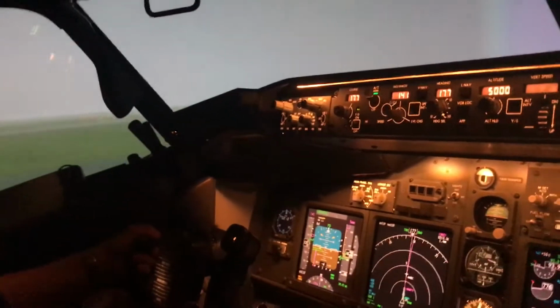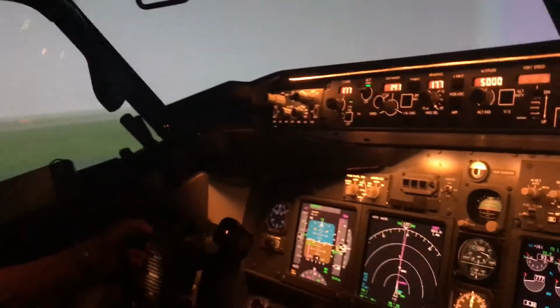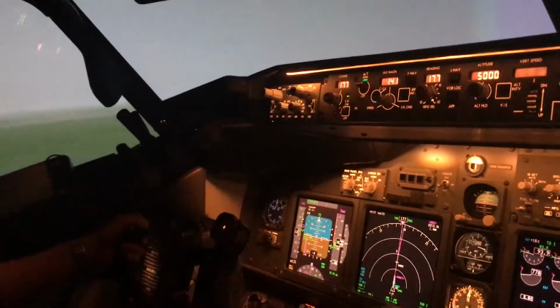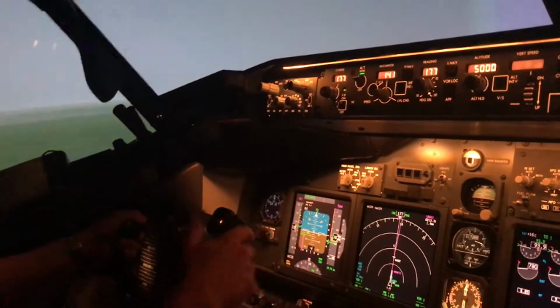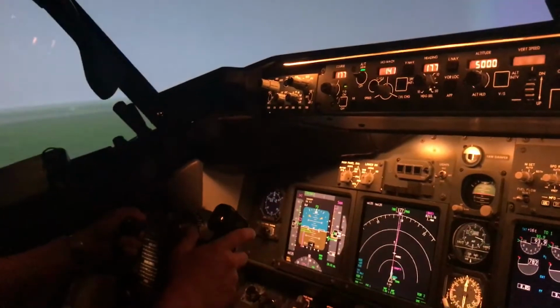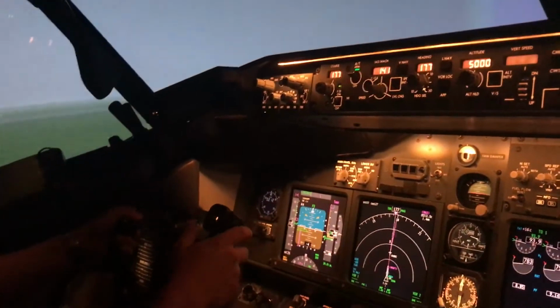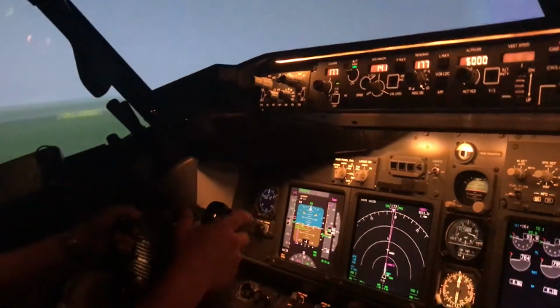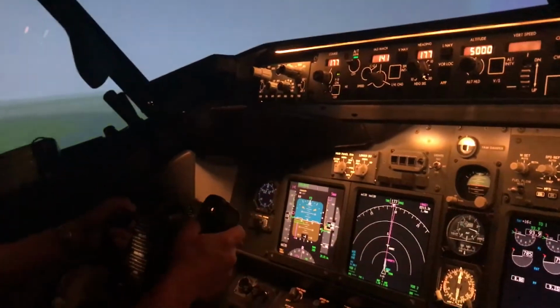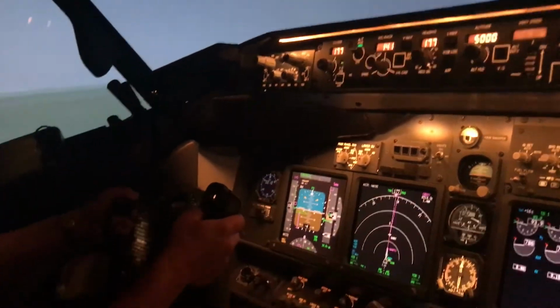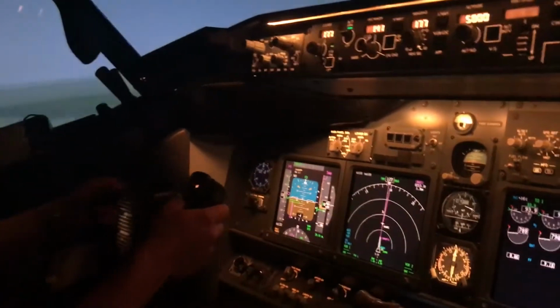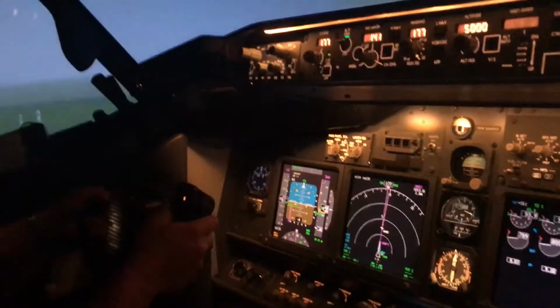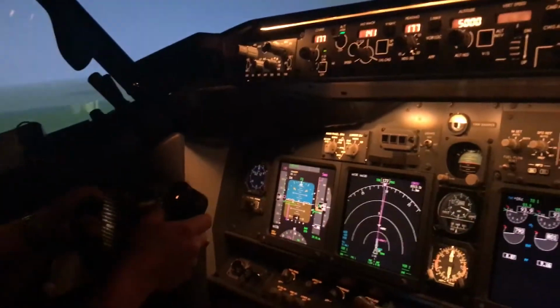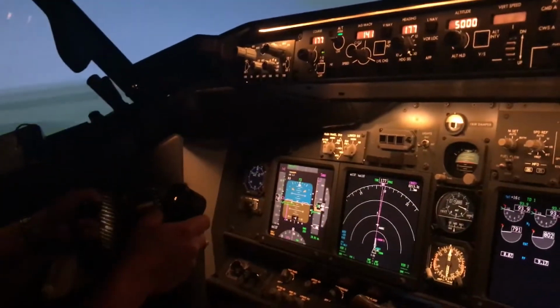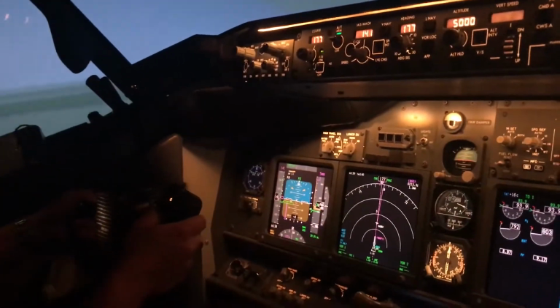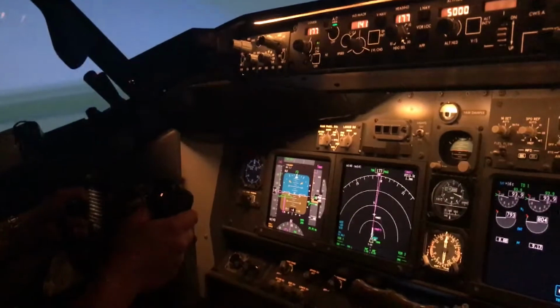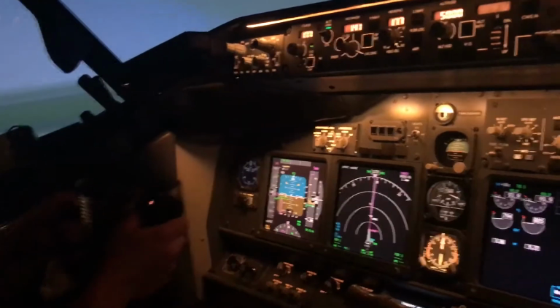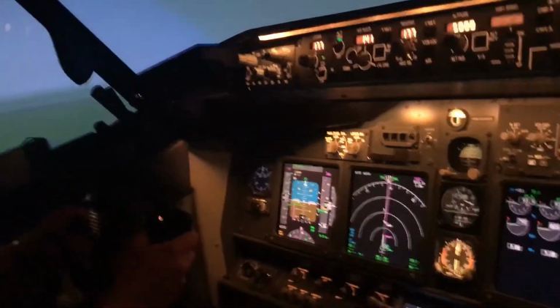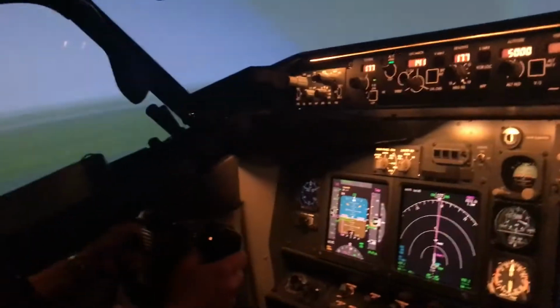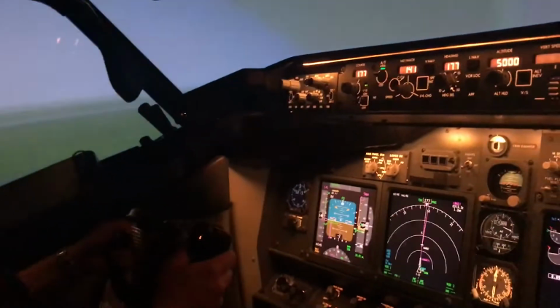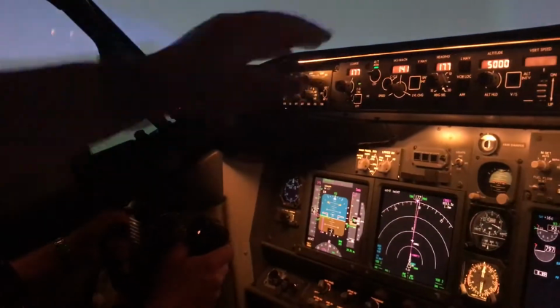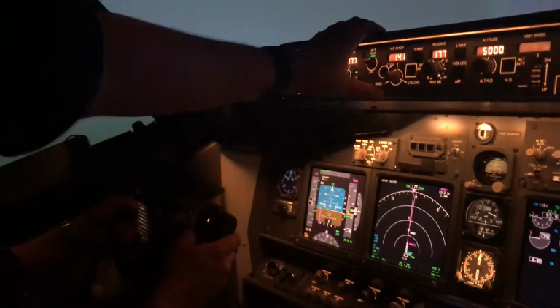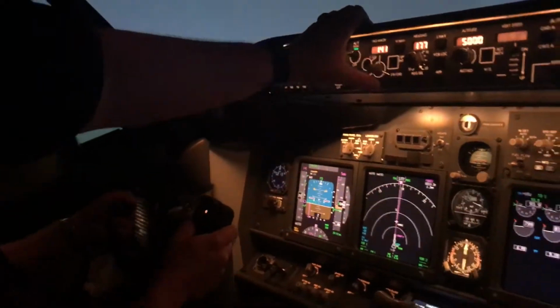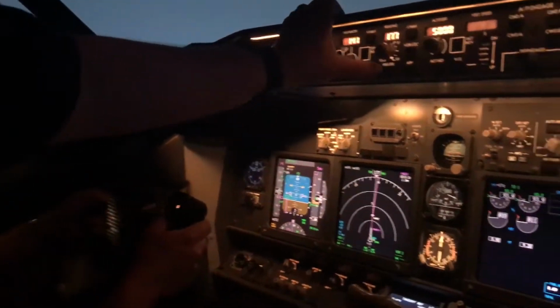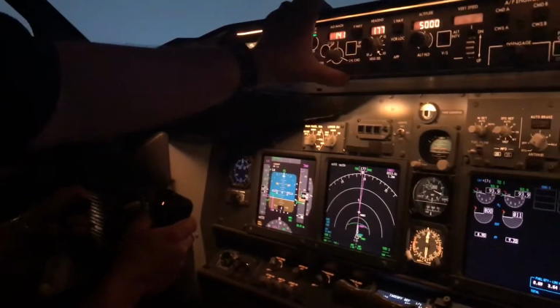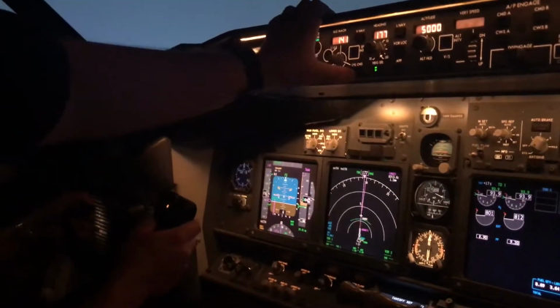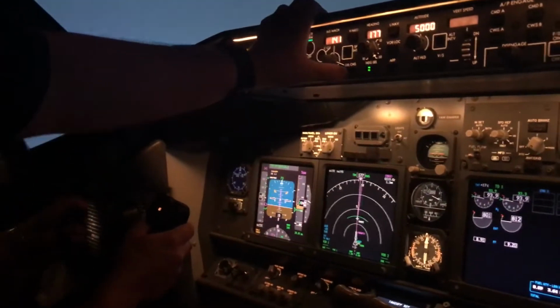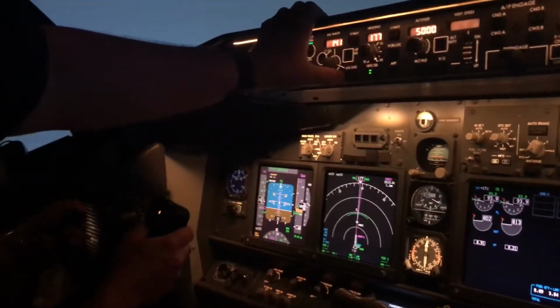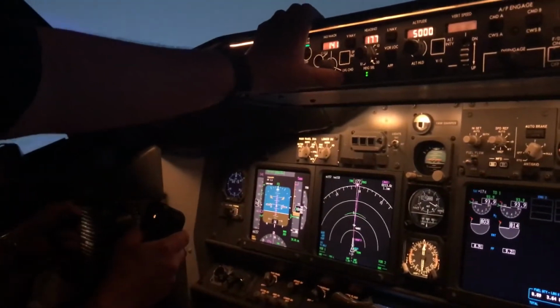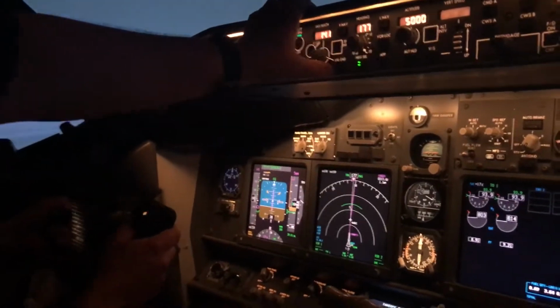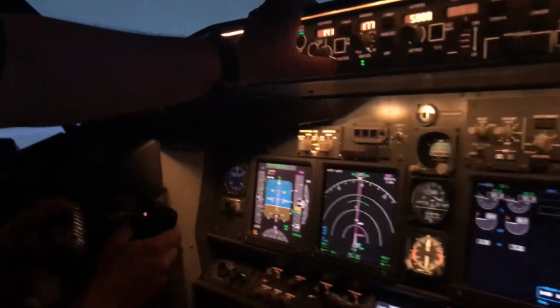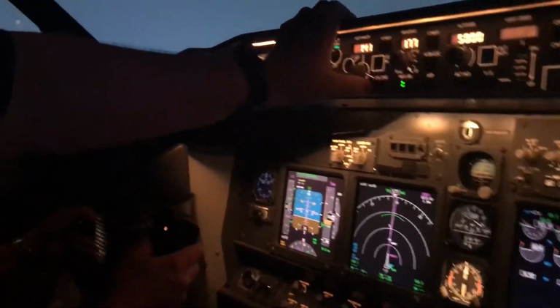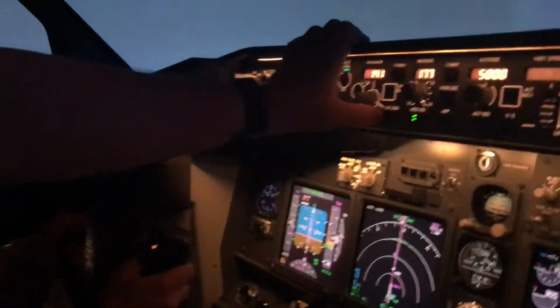V1. Hang on. V1. Rotate it. There you go. Bring it on up. Positive. Positive right. You're up. There you go. Very good.